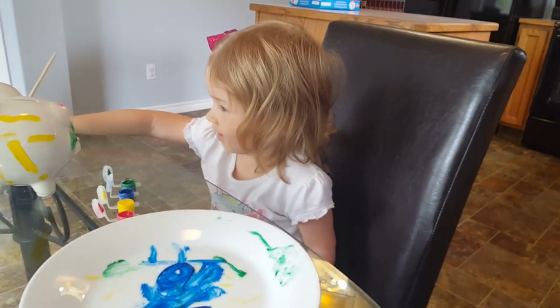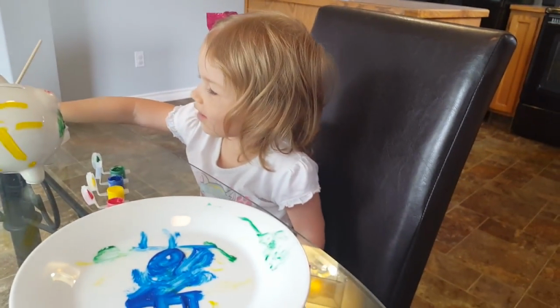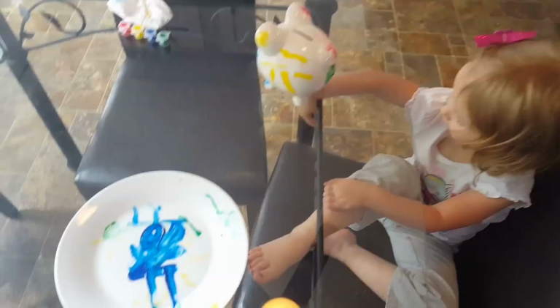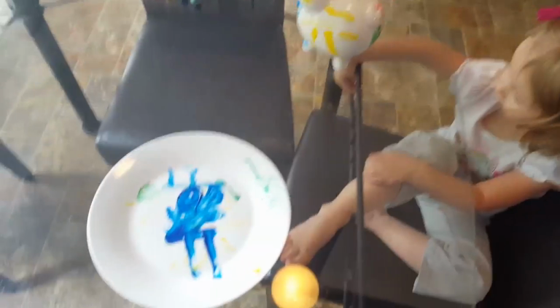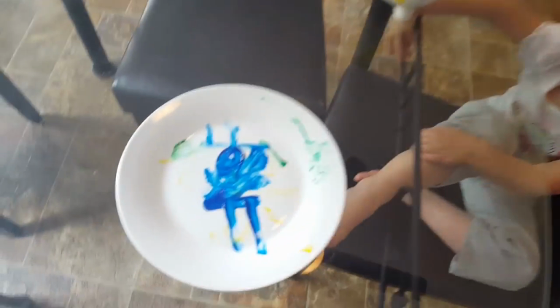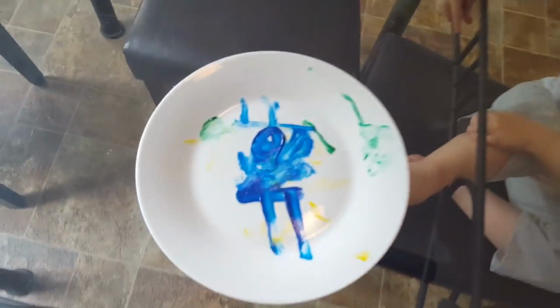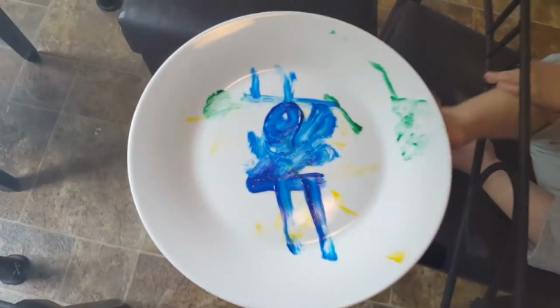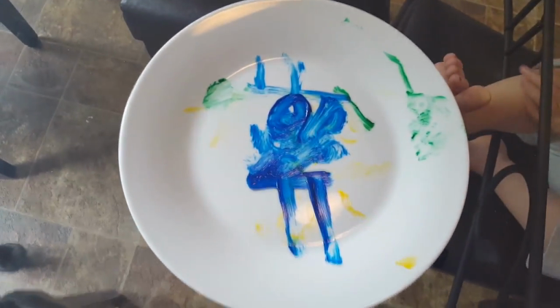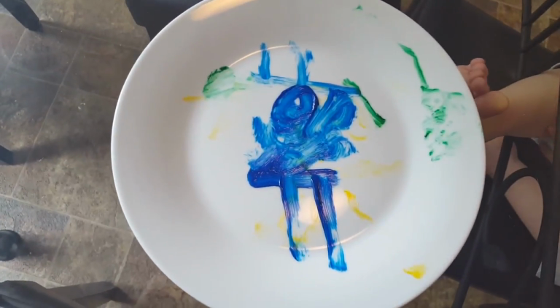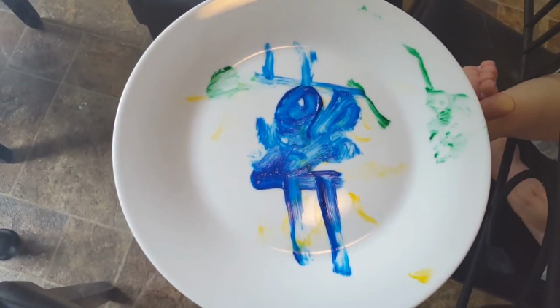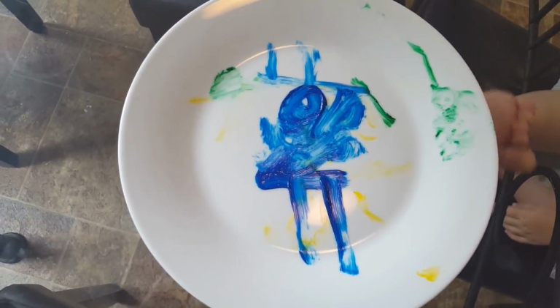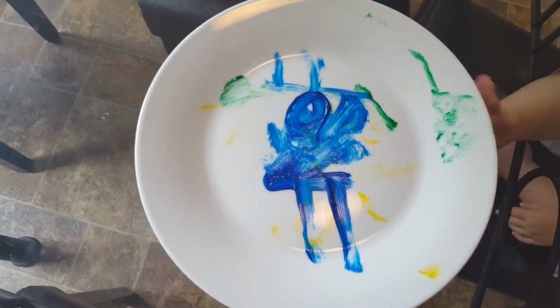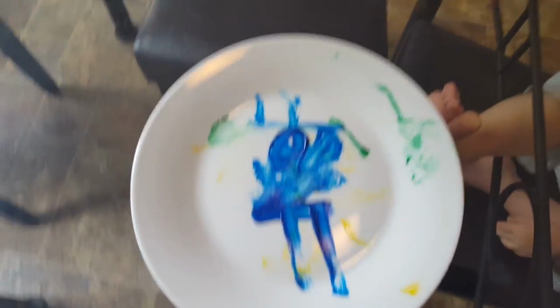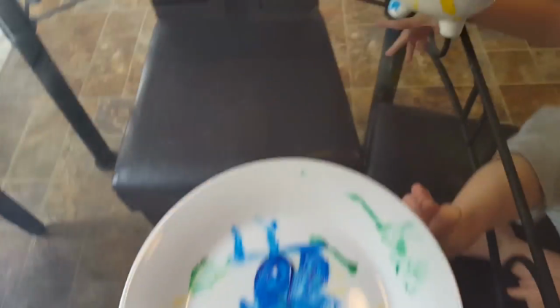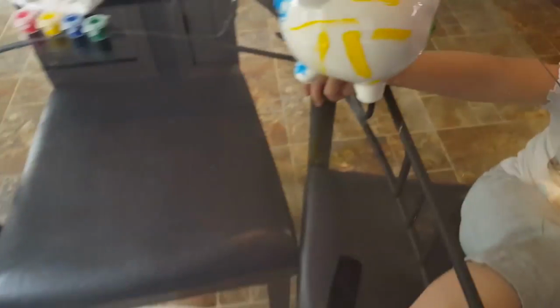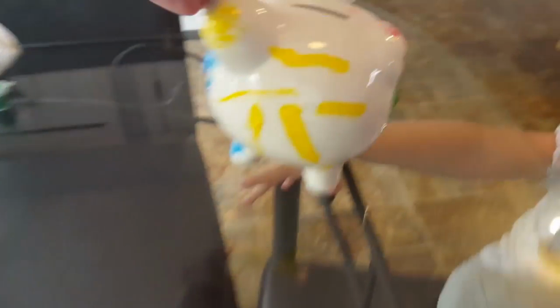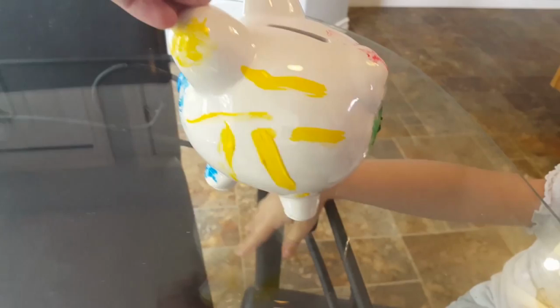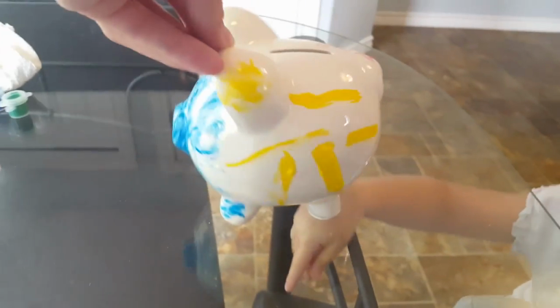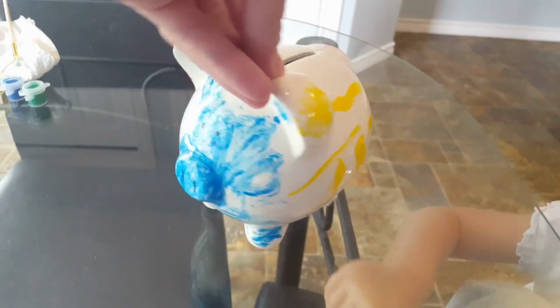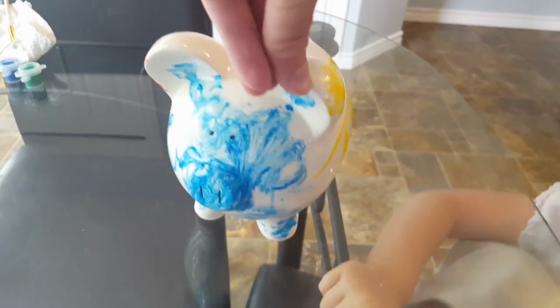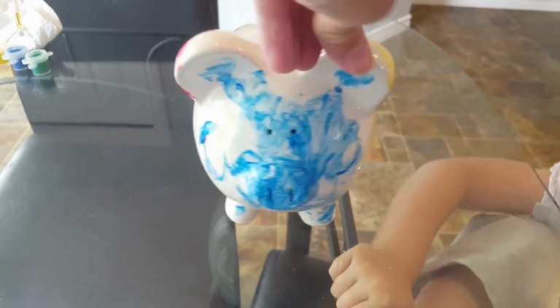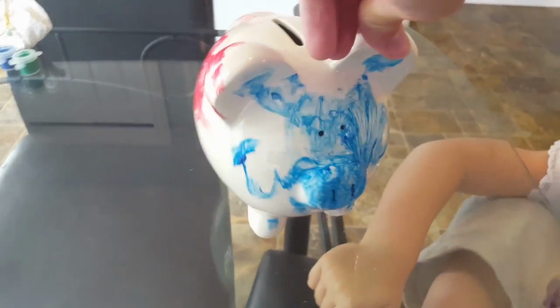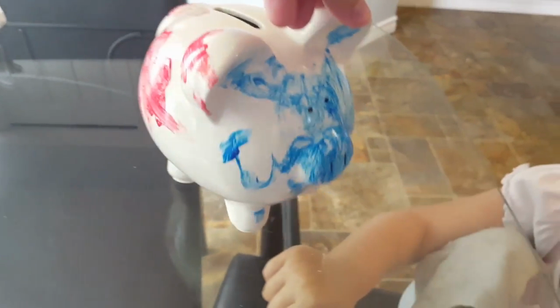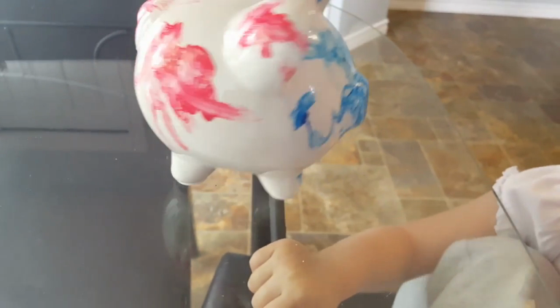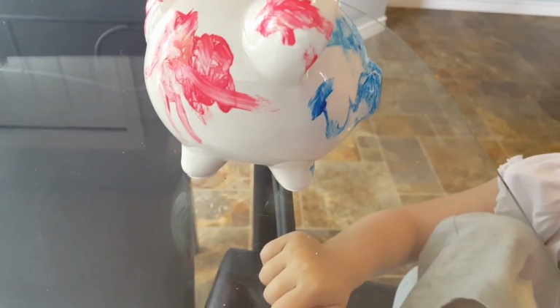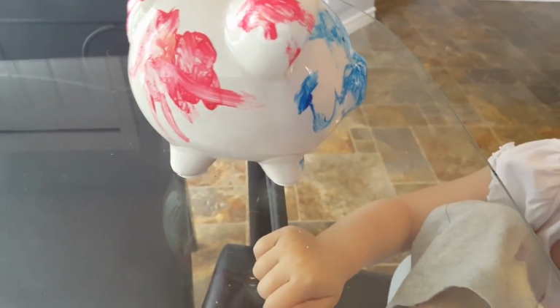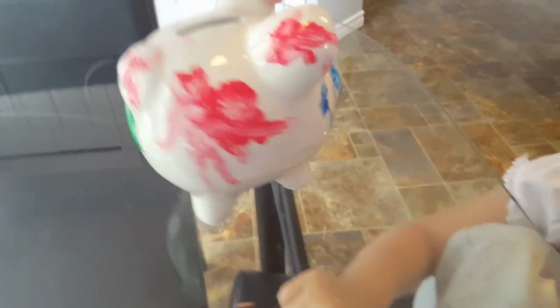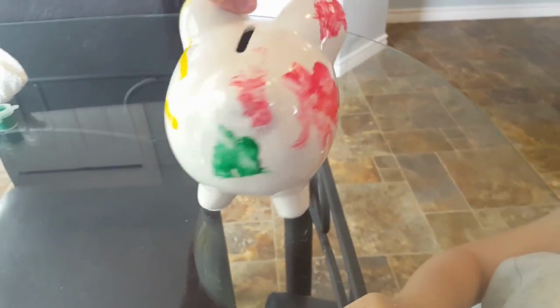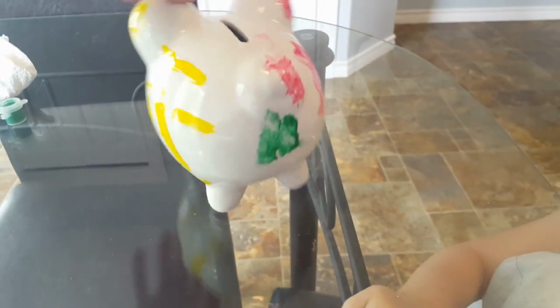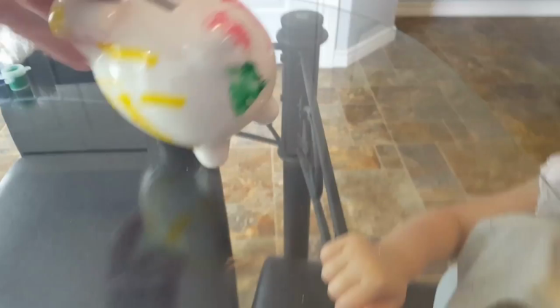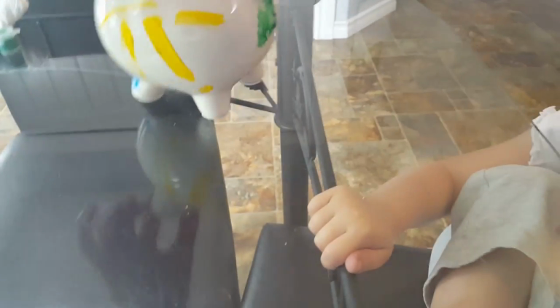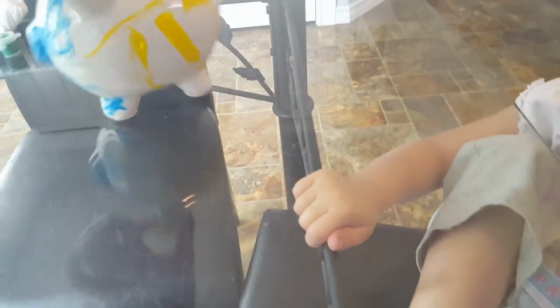This is our finished product. Here is our very beautiful plate. And this is our pretty awesome looking piggy bank. Very pretty. Great job, Lily!